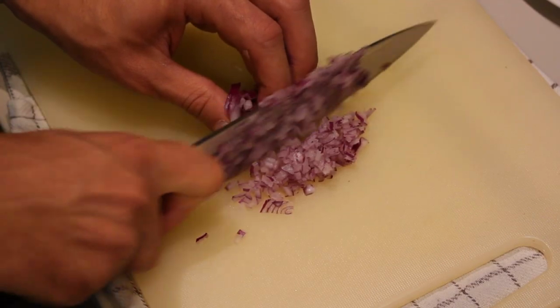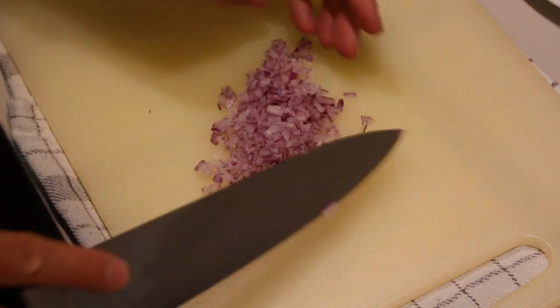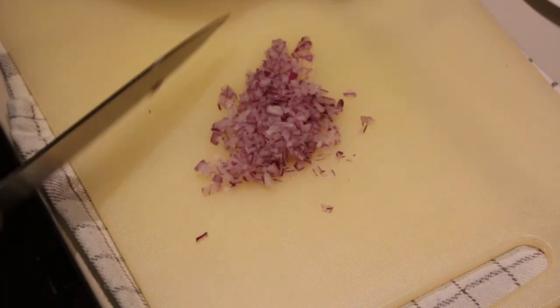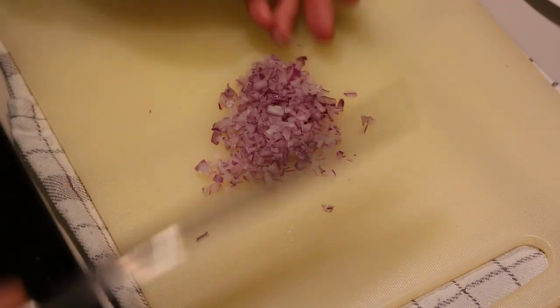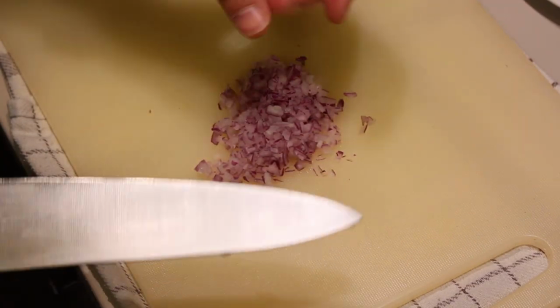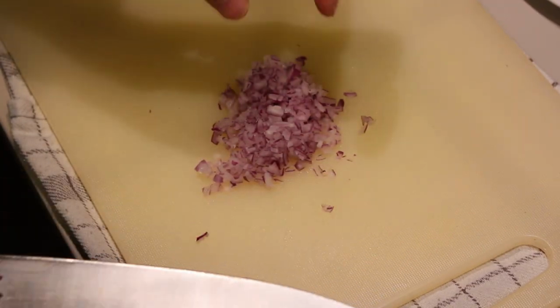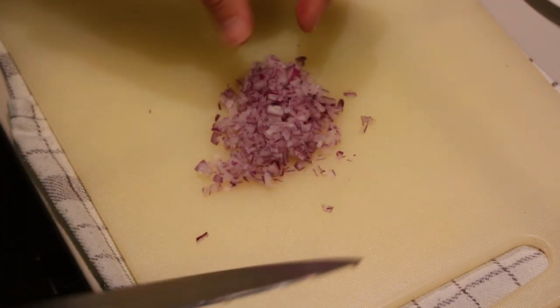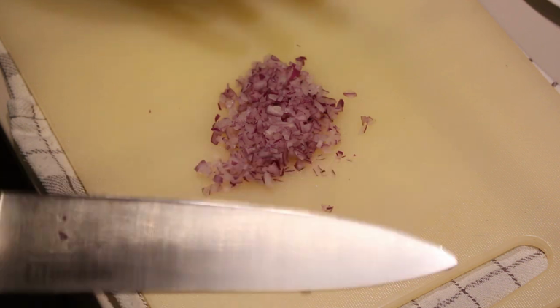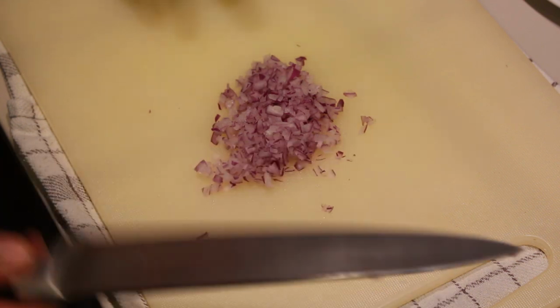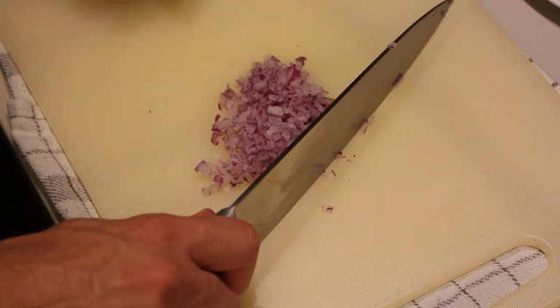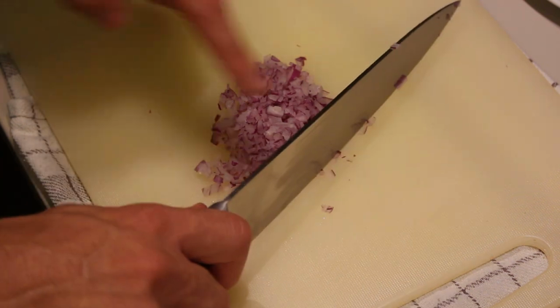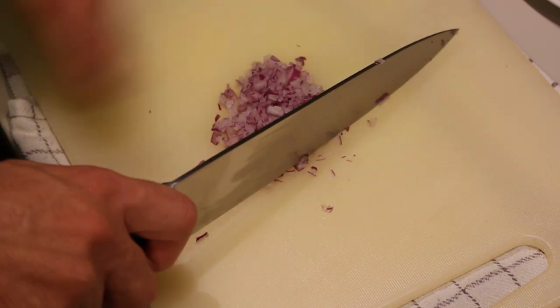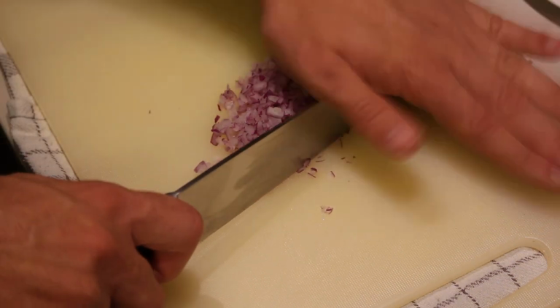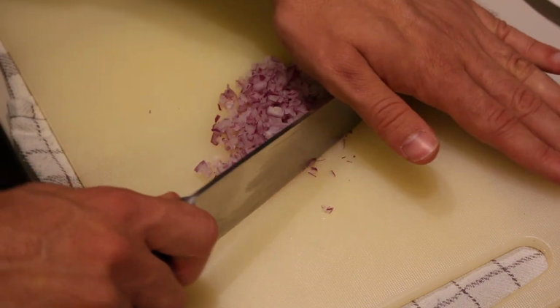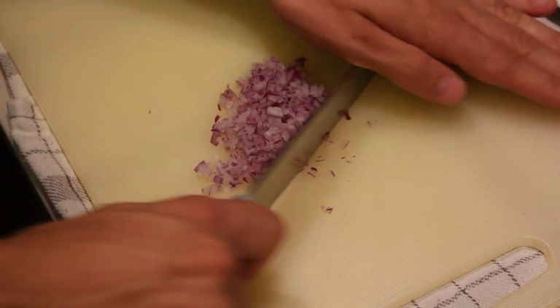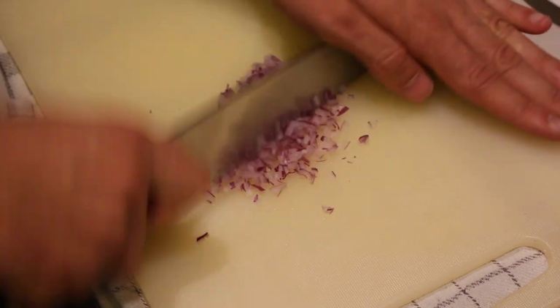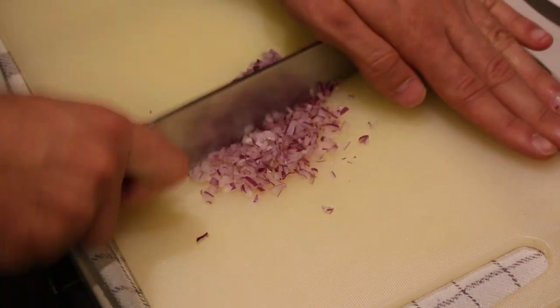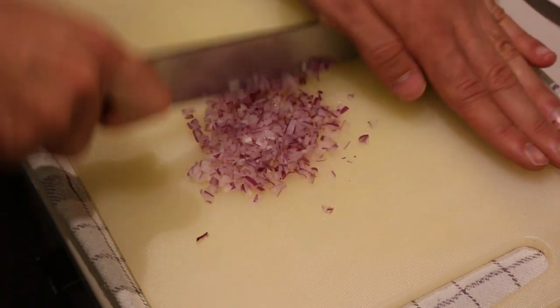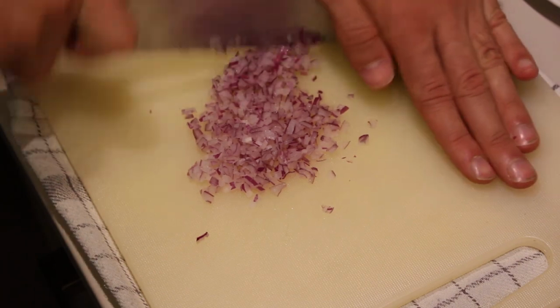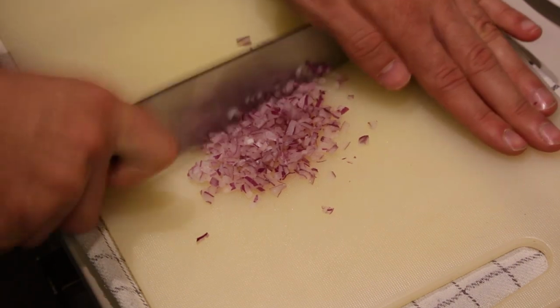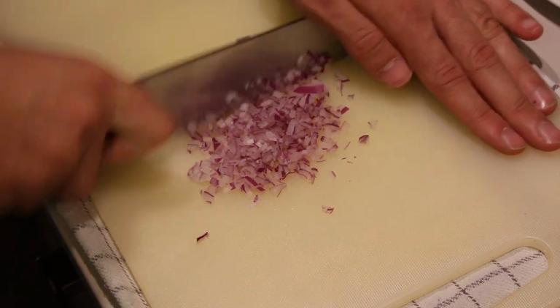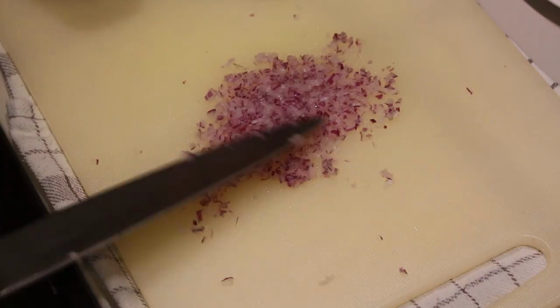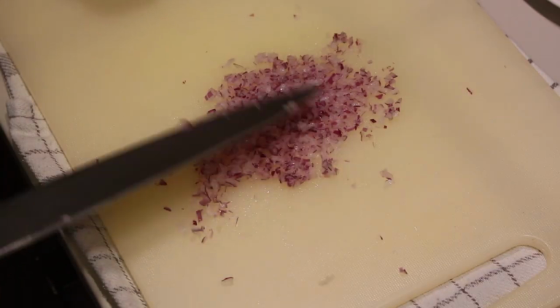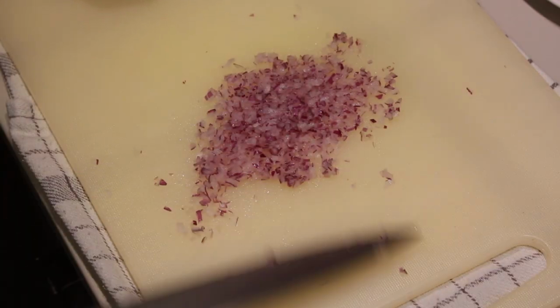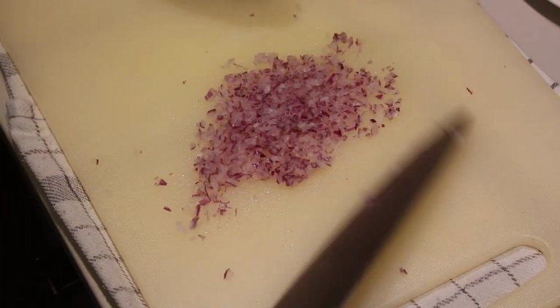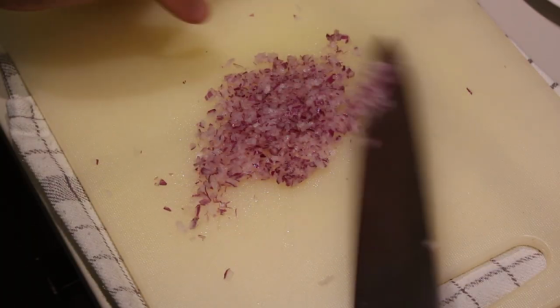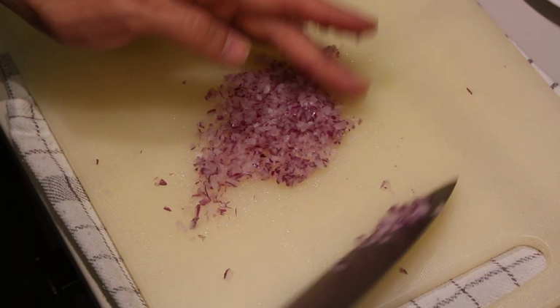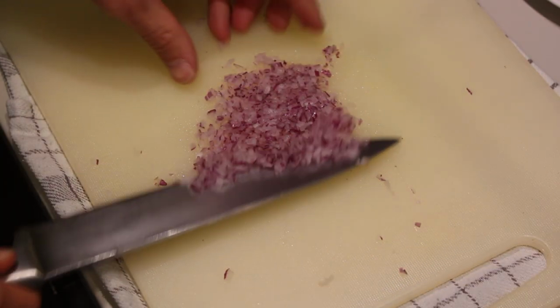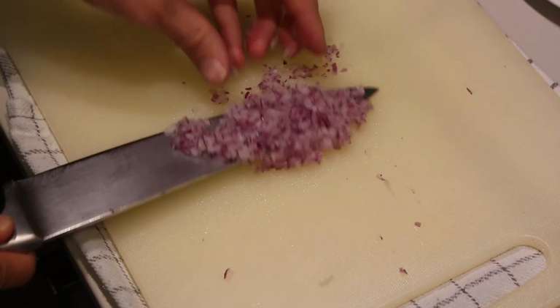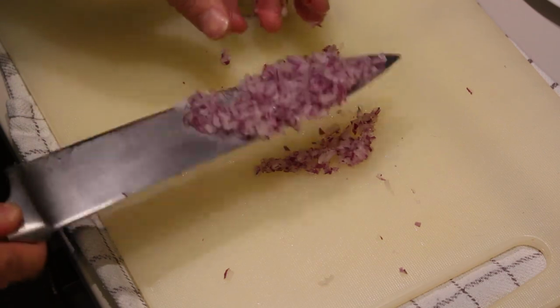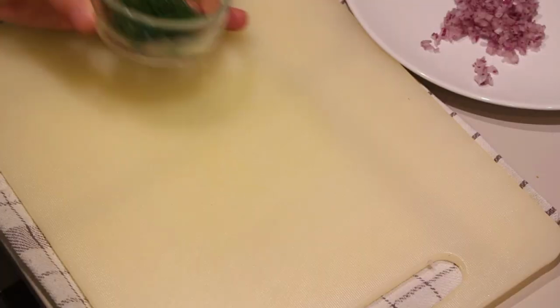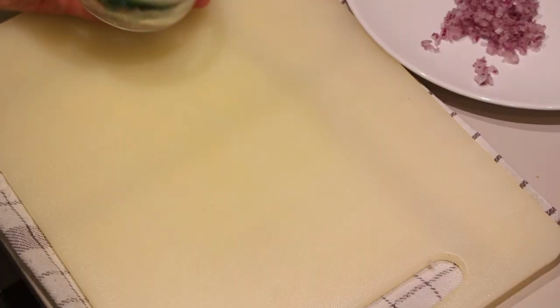As you can see it's quite fine, but it can be finer. You can just take your knife with the sharp side down, place your hand on it, and run it through the onion a couple of times. Looks pretty fine to me. Now I'm just going to set it aside — next up, dill.